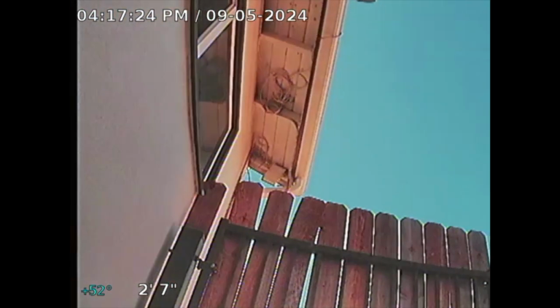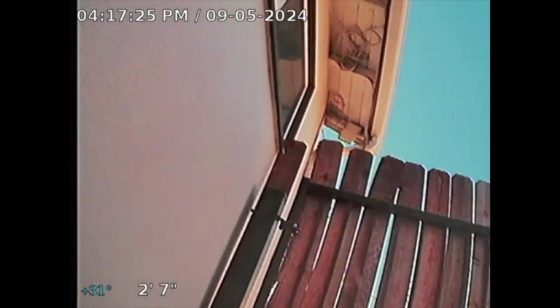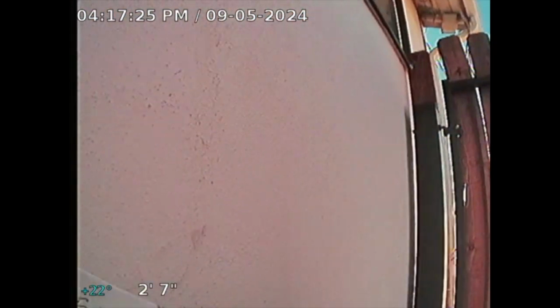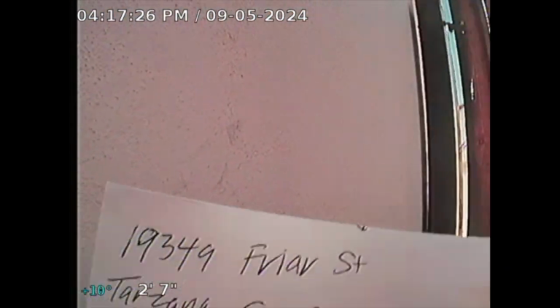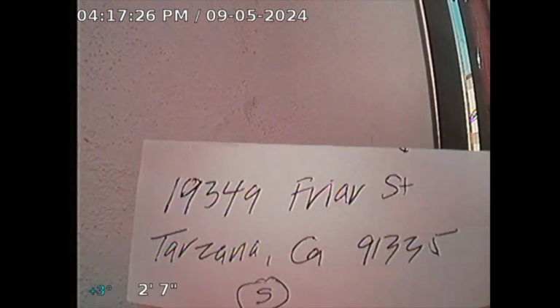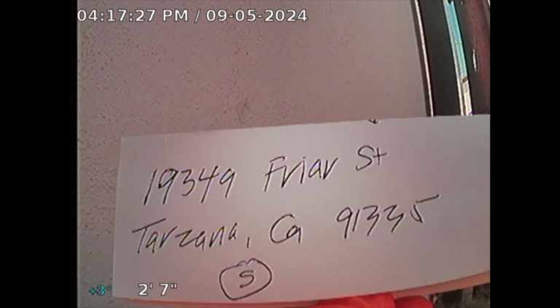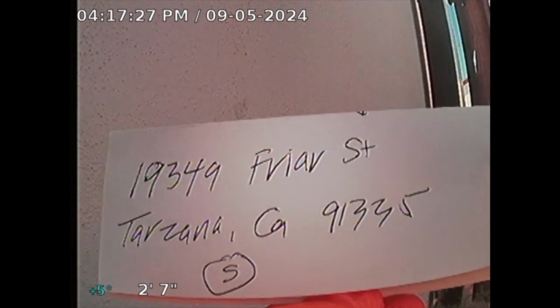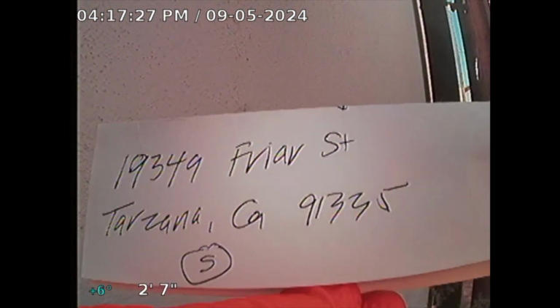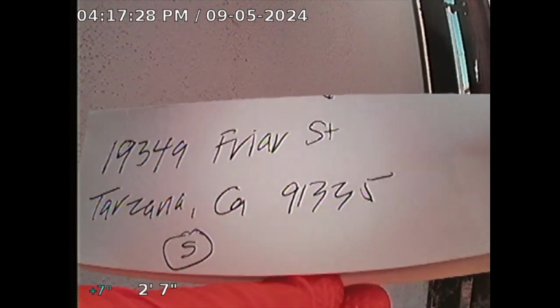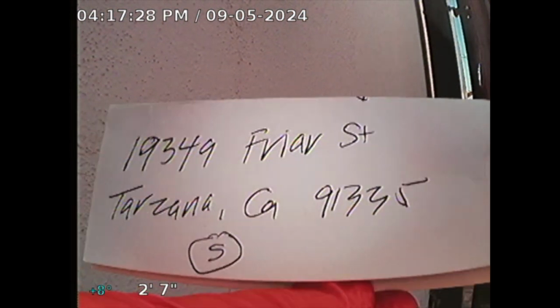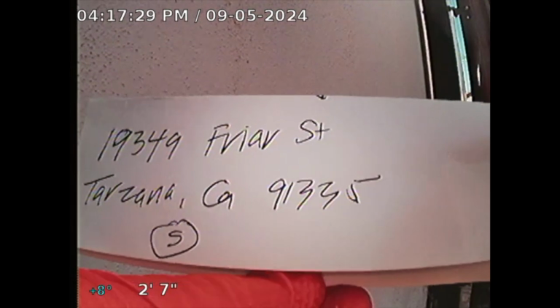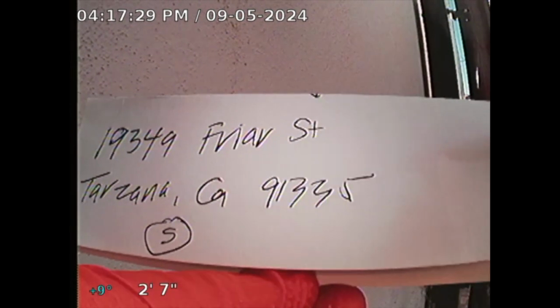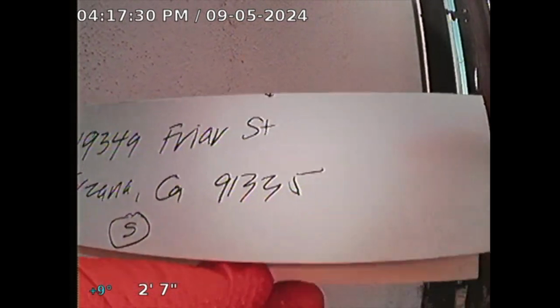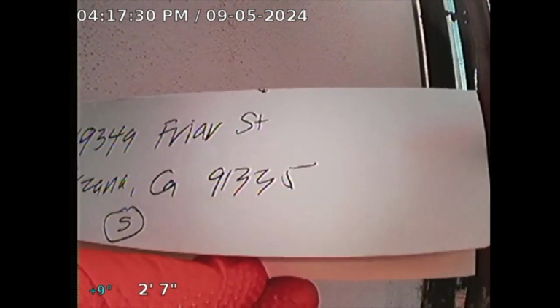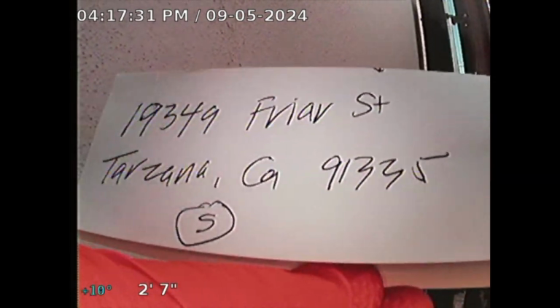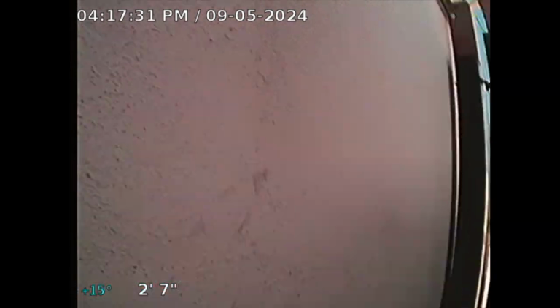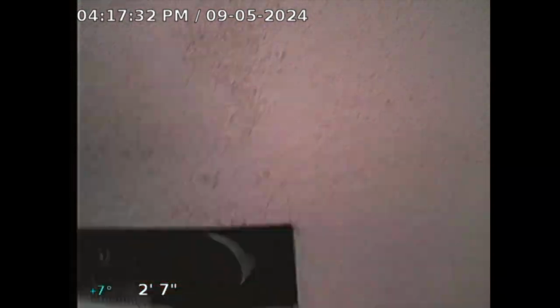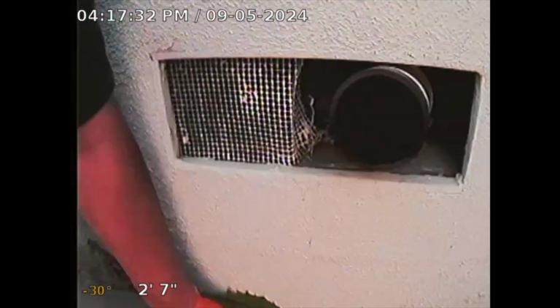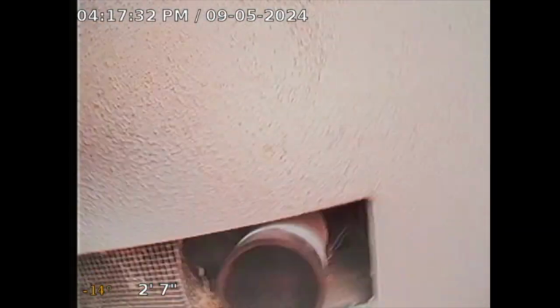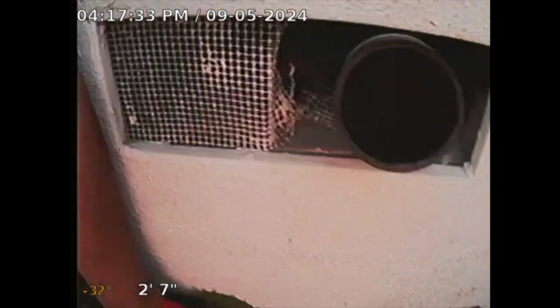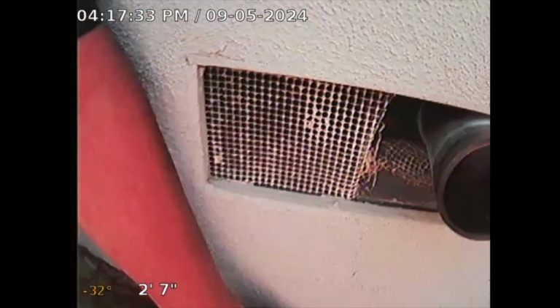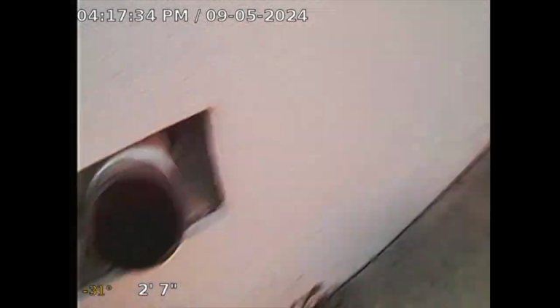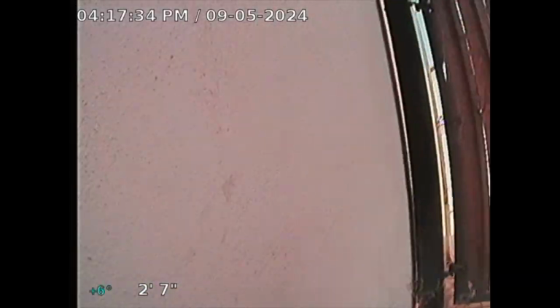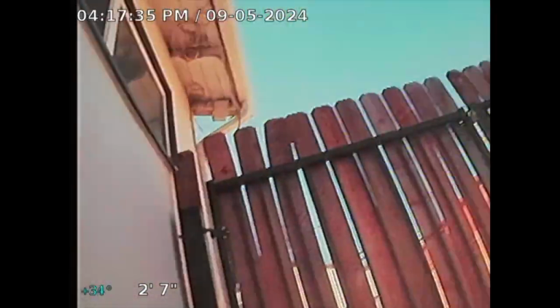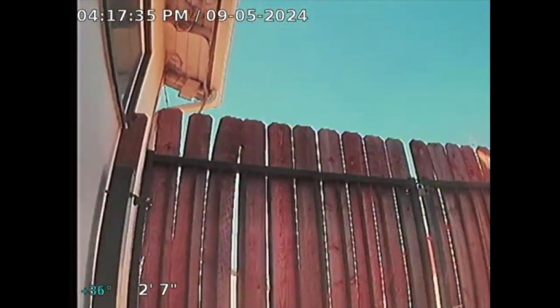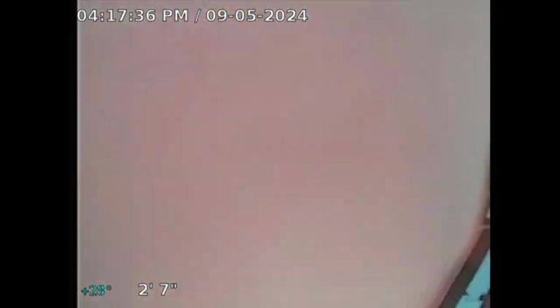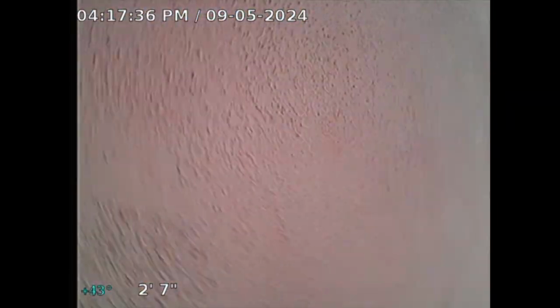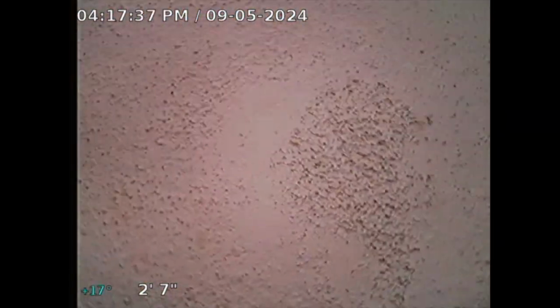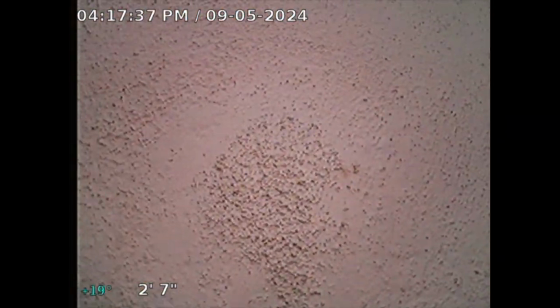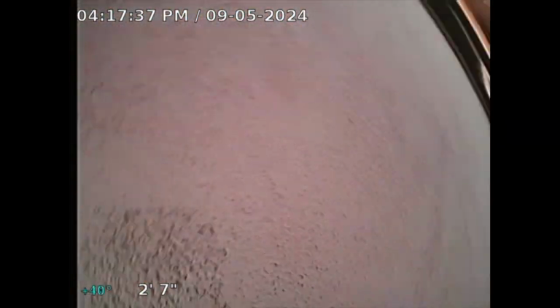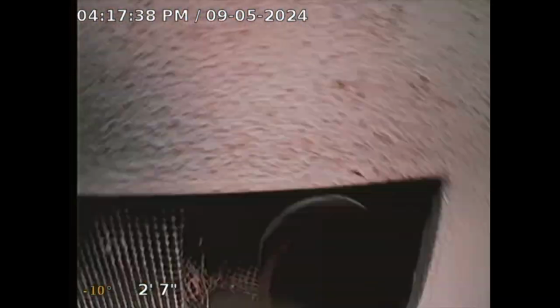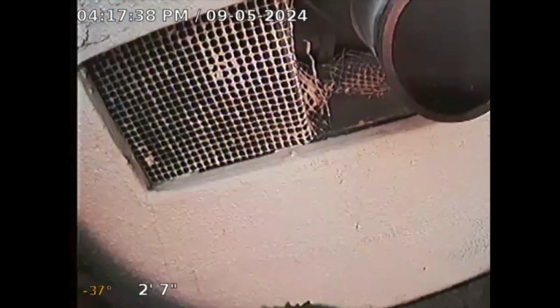Guardian Home Inspection performing a sewer line inspection for 19349 Friar Street, Tarzana, California, 91335. The private space is south. I'm going through a clean out located at the east side of the property here.